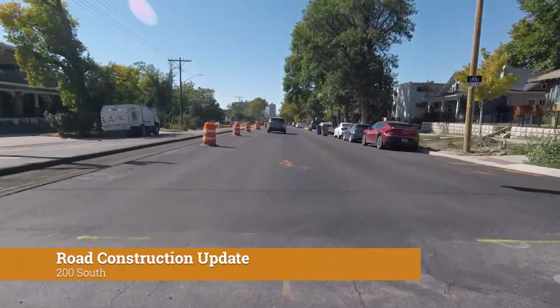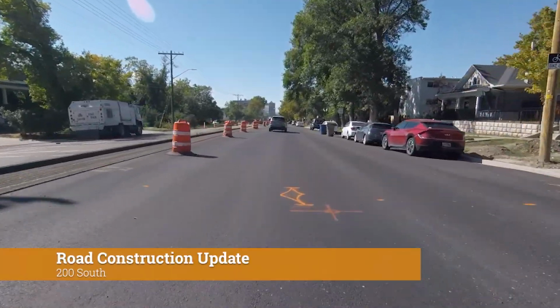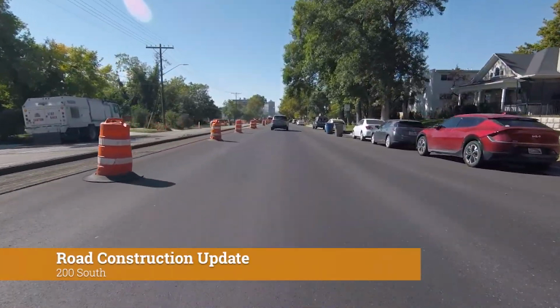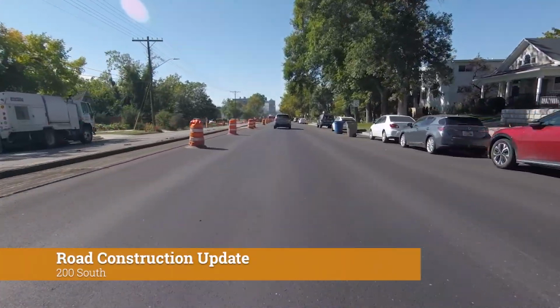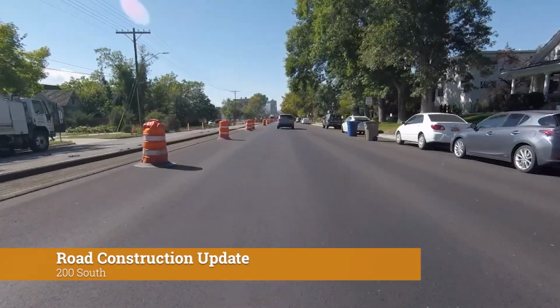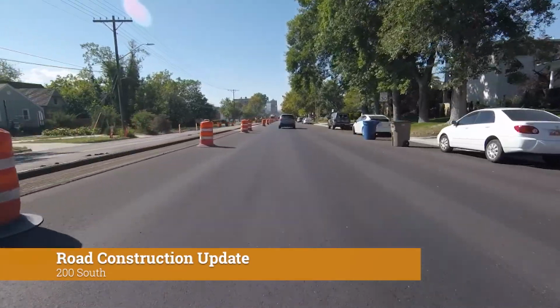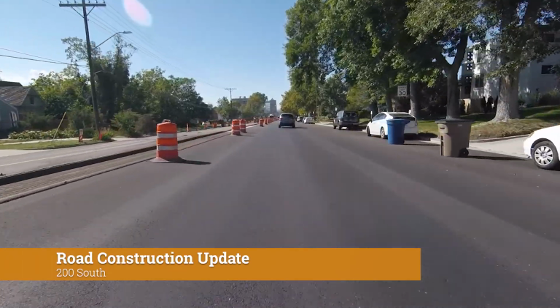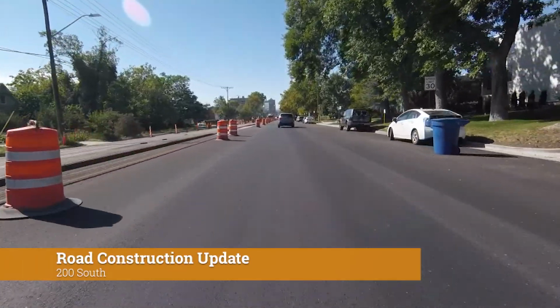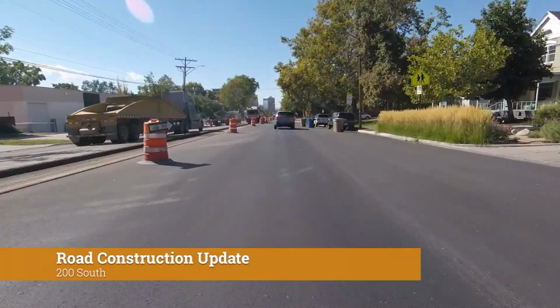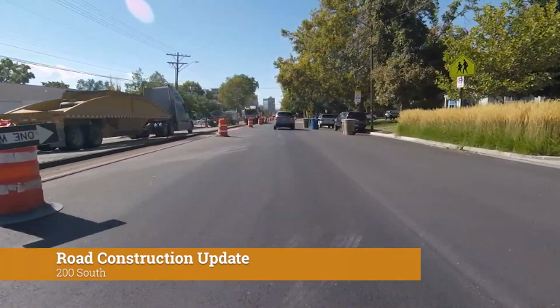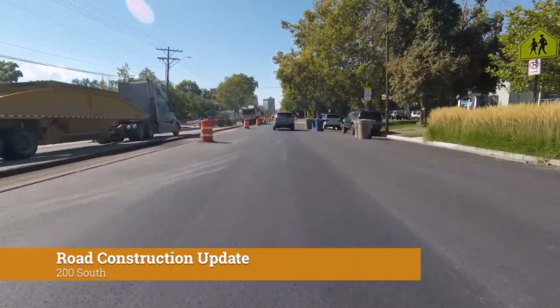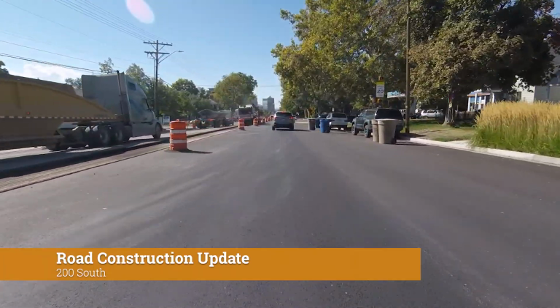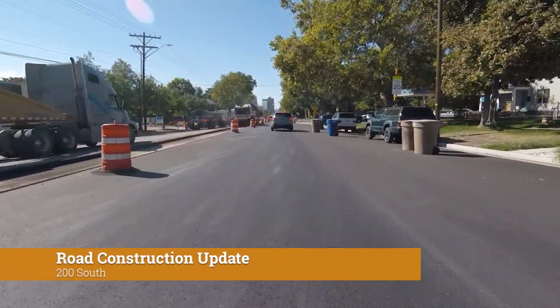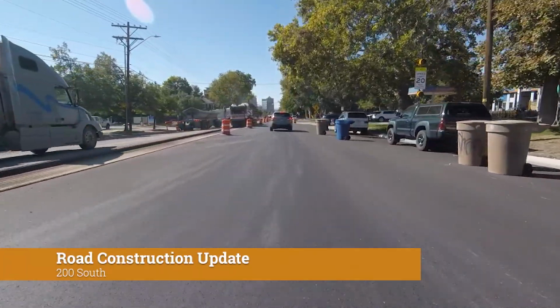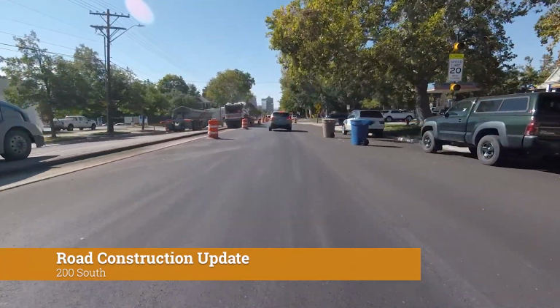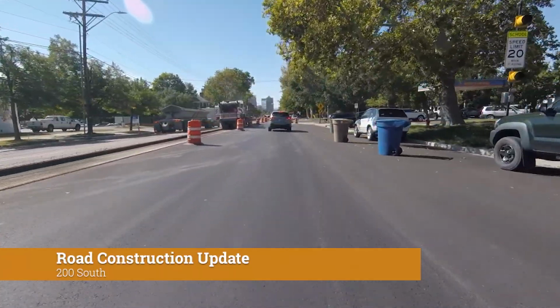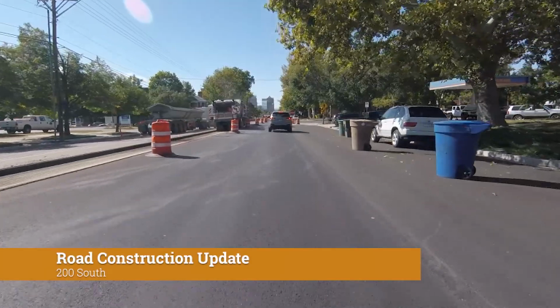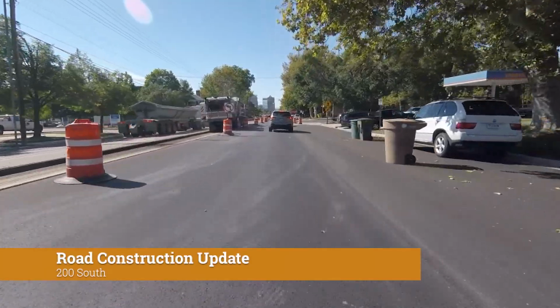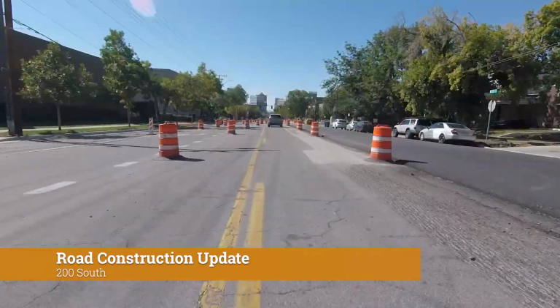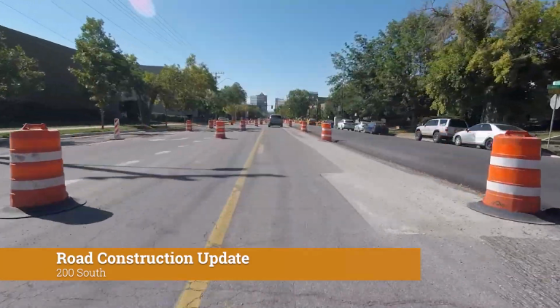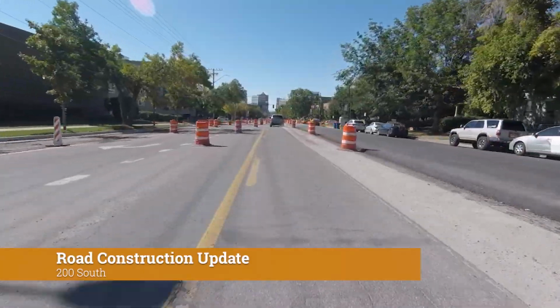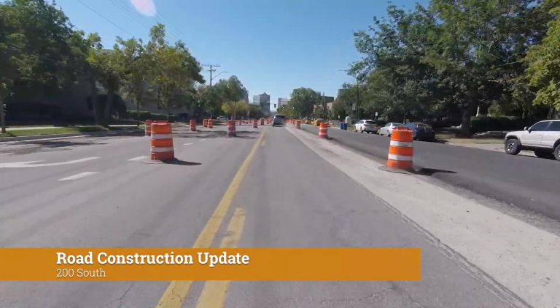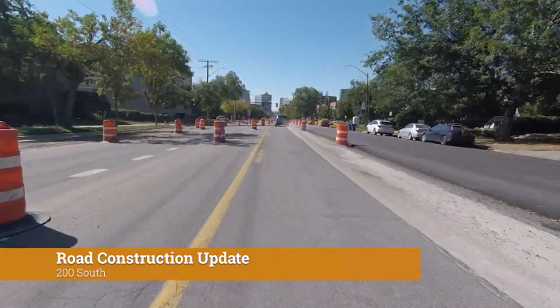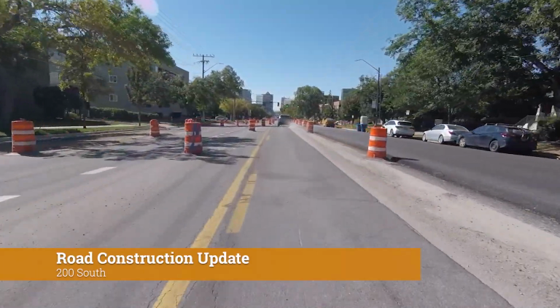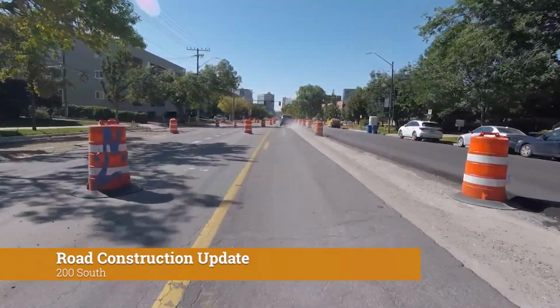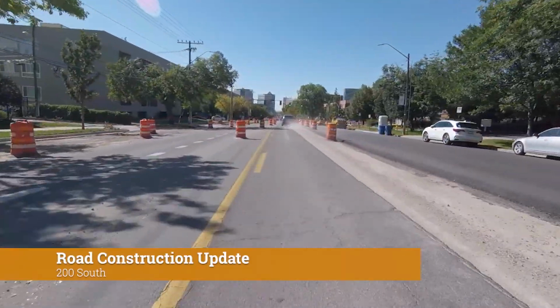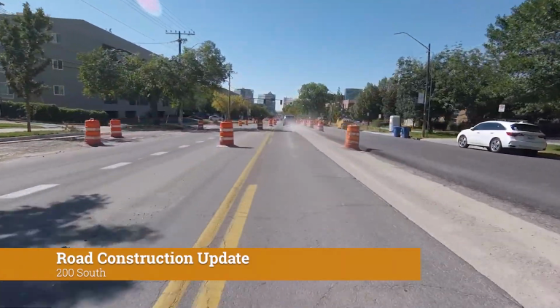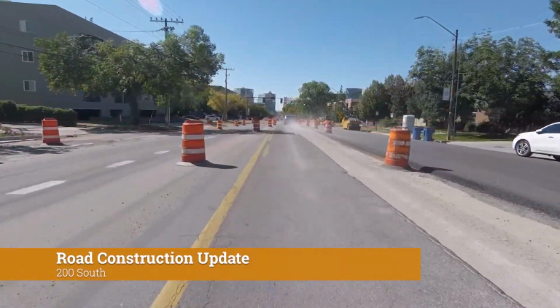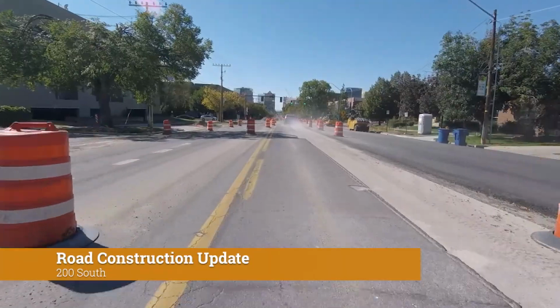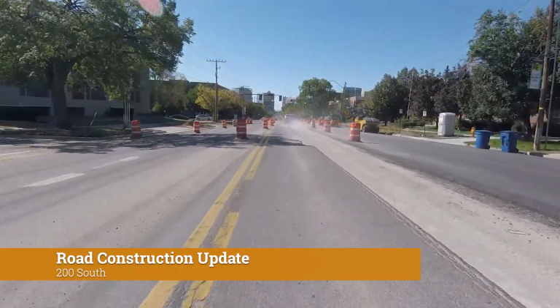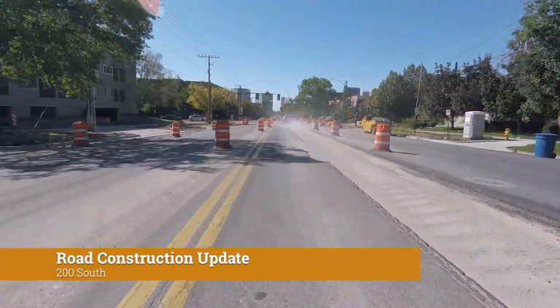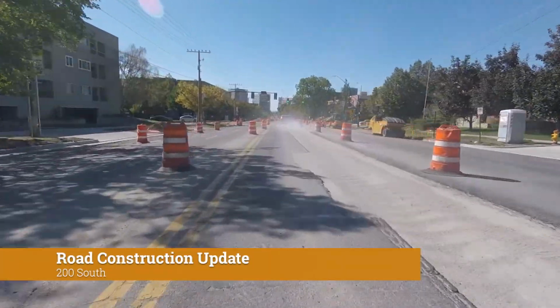Dominion Energy crews will remove the construction barriers in the center of the 200 East intersection and temporarily open up north and southbound travel as early as mid-October. After this work is cleared from the intersection, there will be one lane open in each direction.